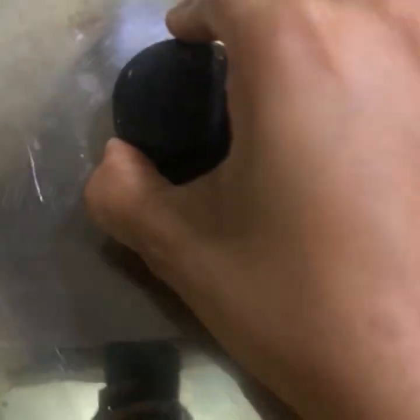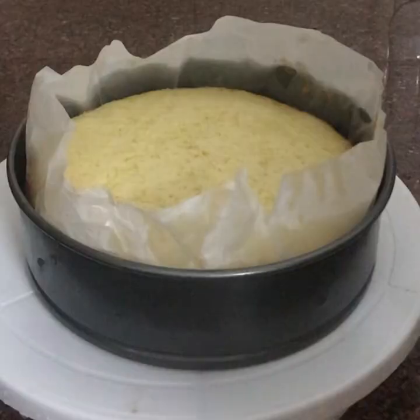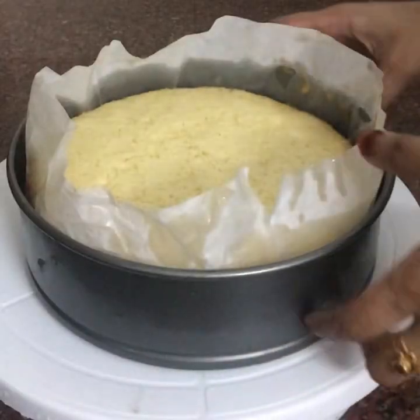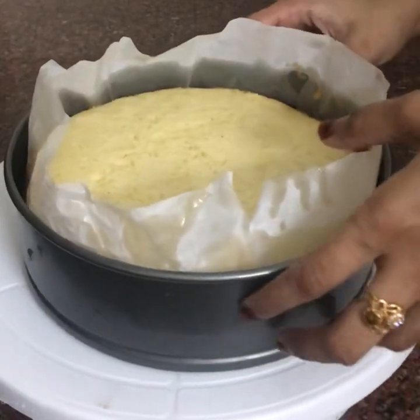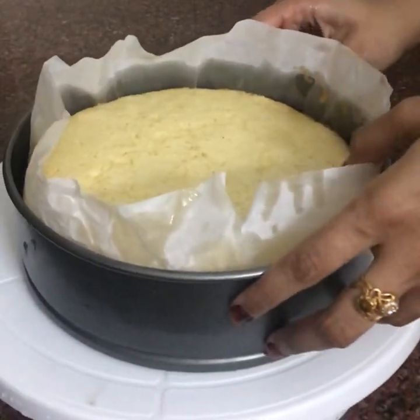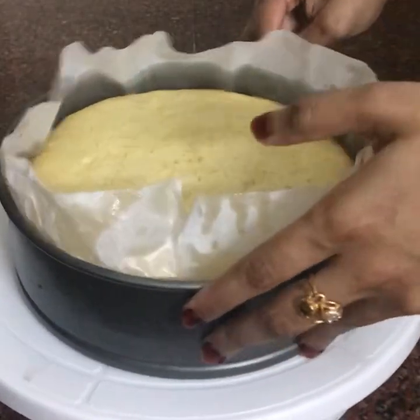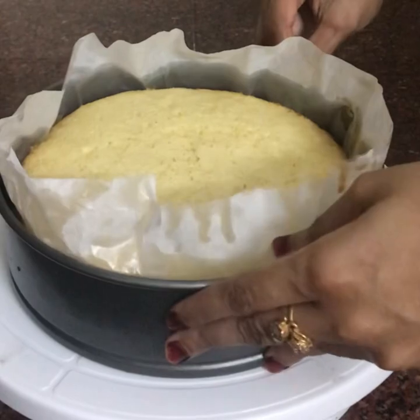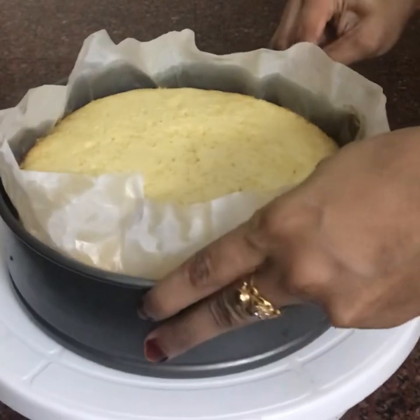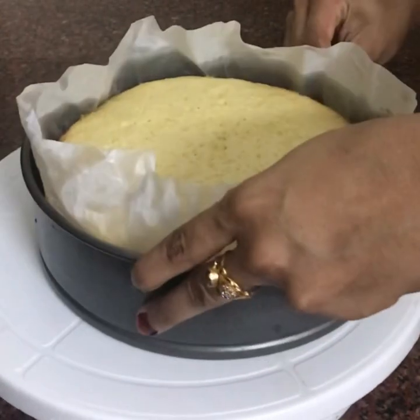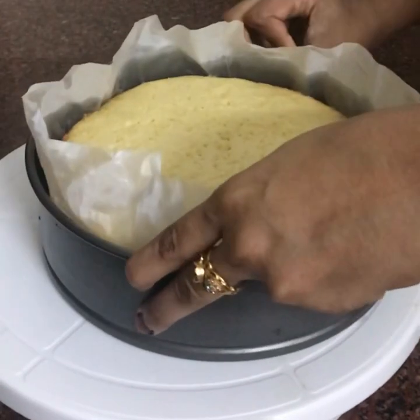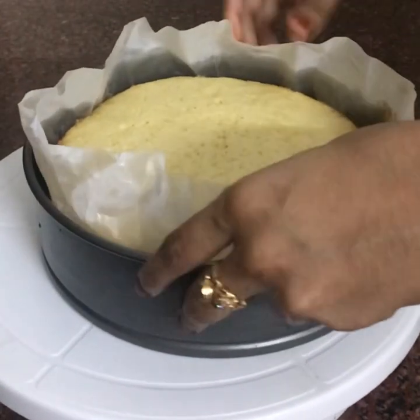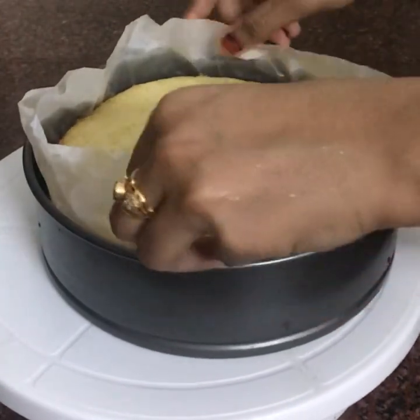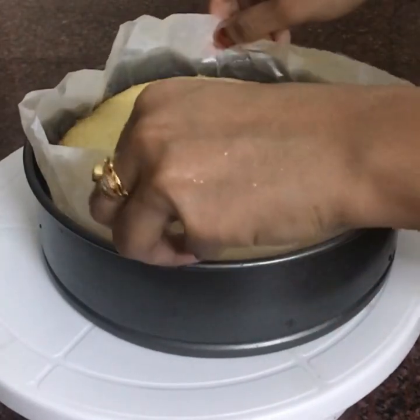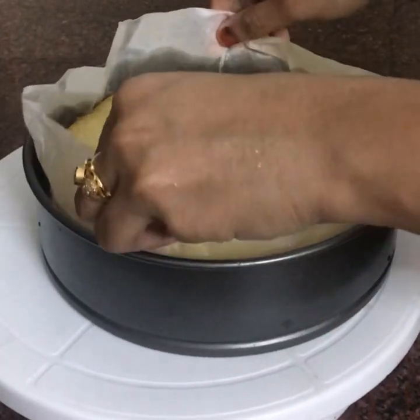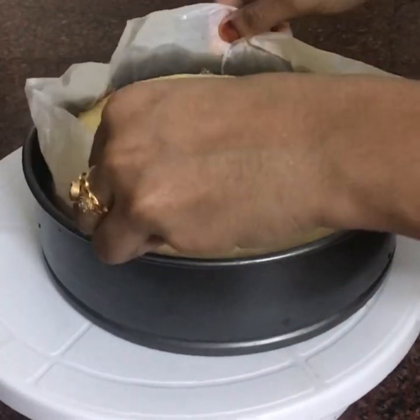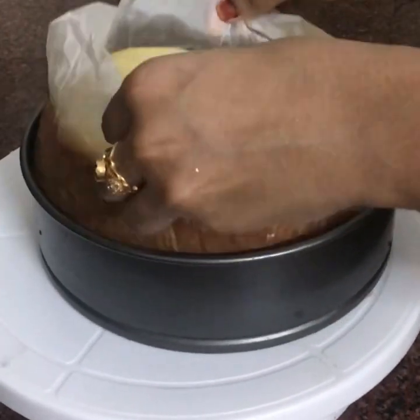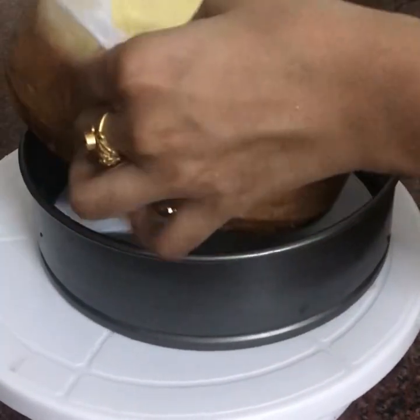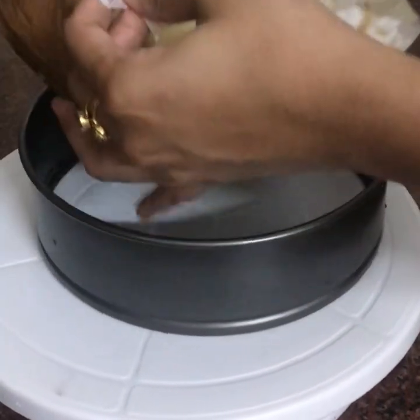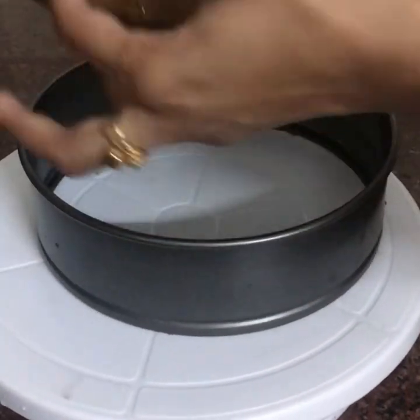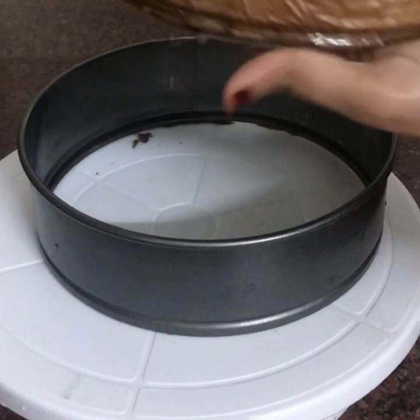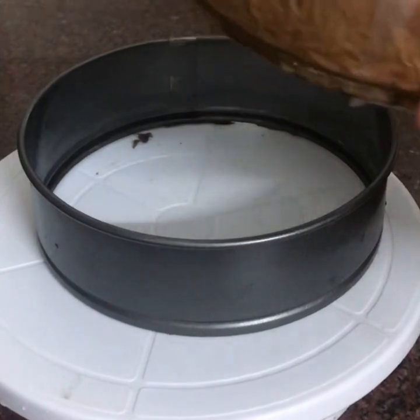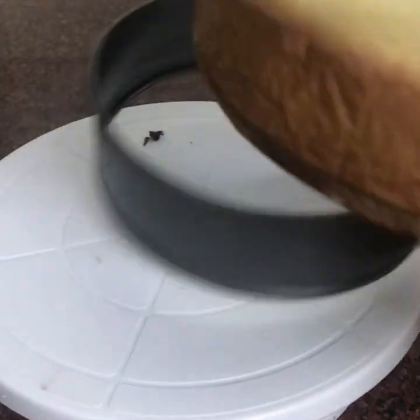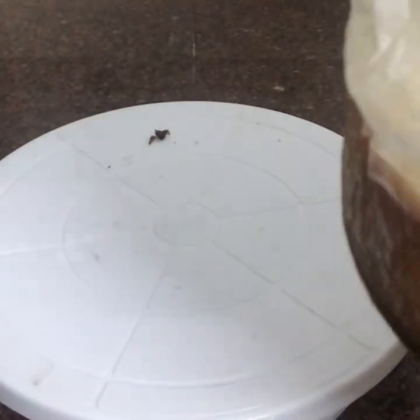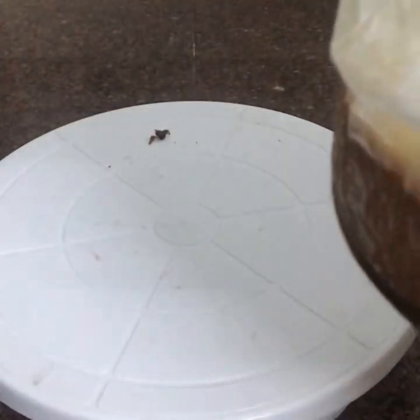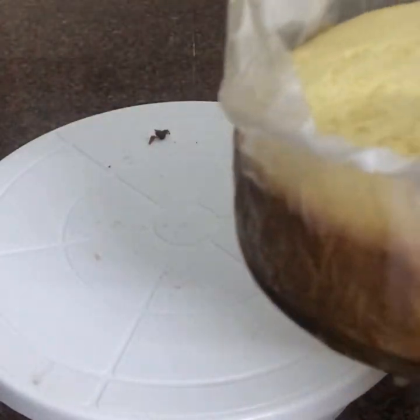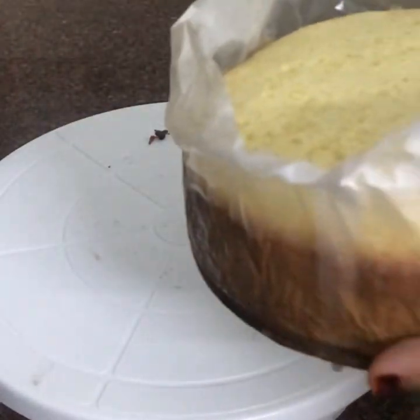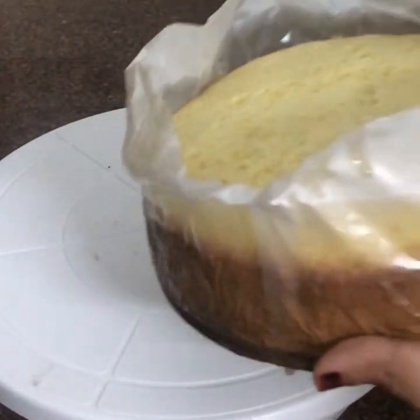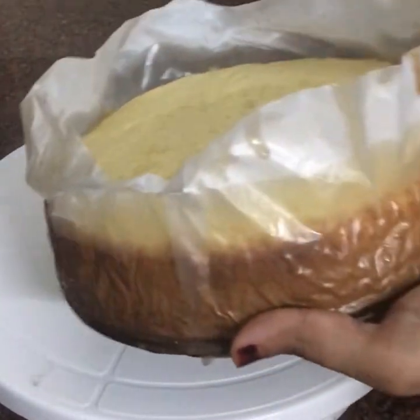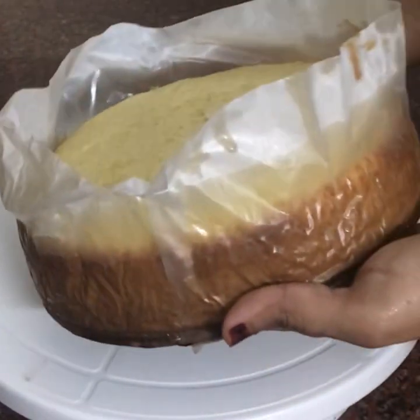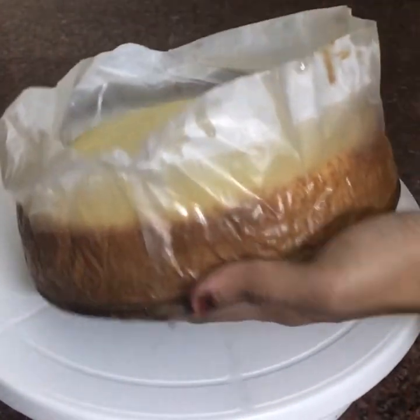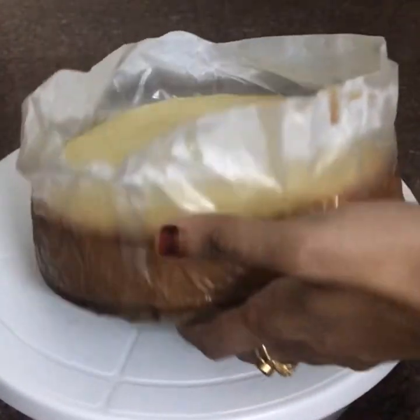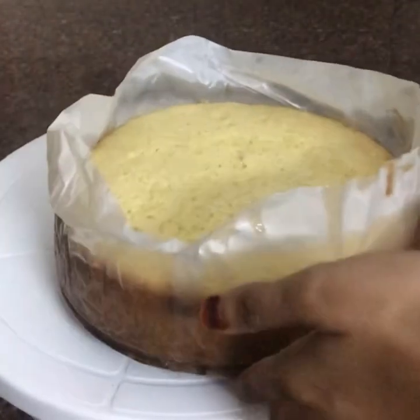I have to bake it in the pan for 35 to 40 minutes. I put it in there for 35 minutes. I will remove this pan after making it.